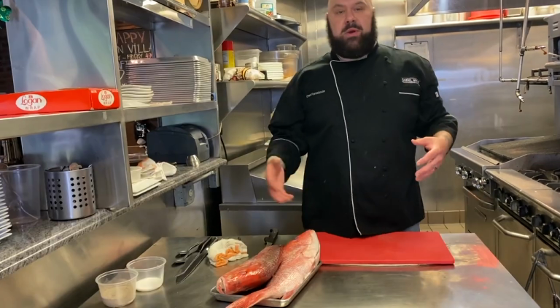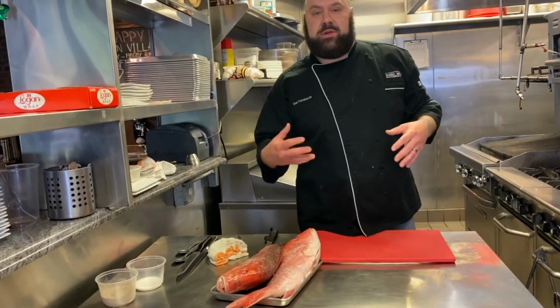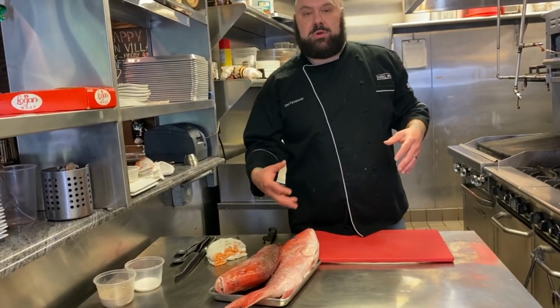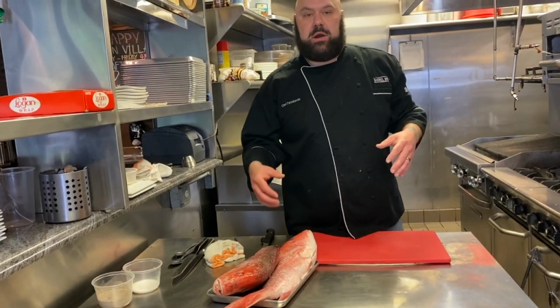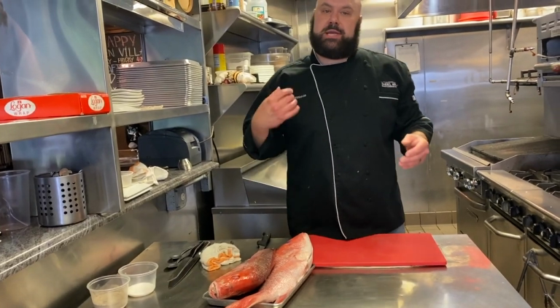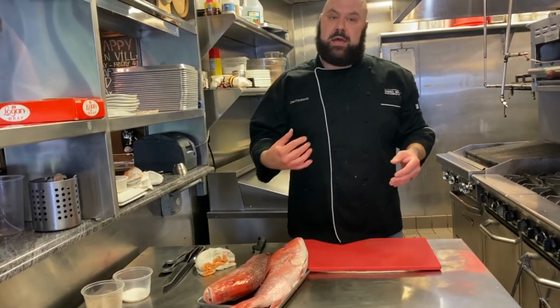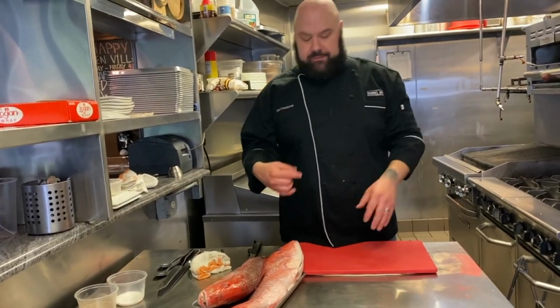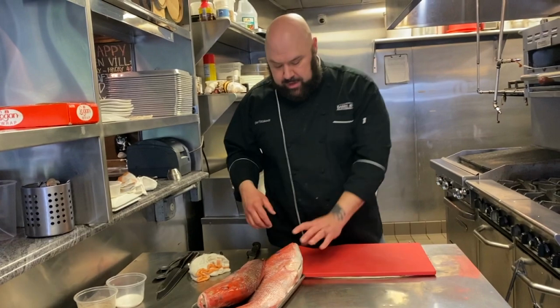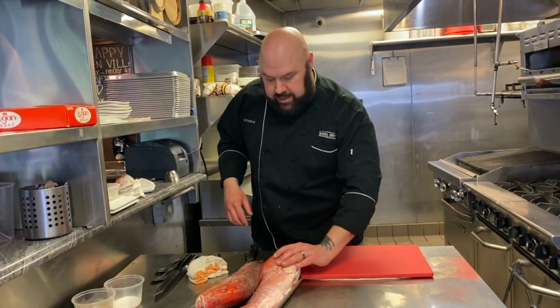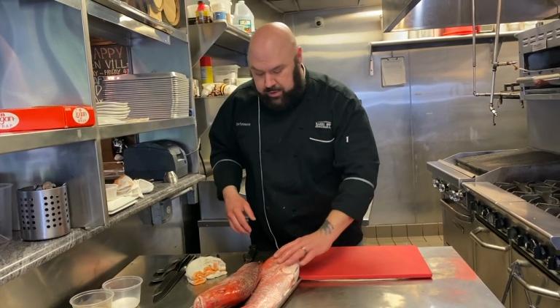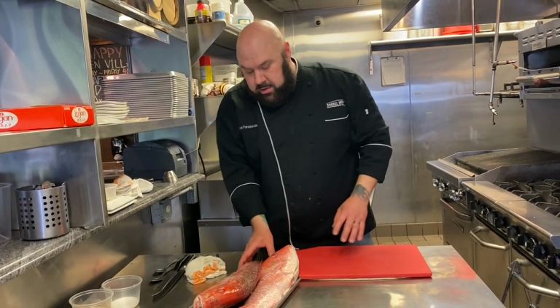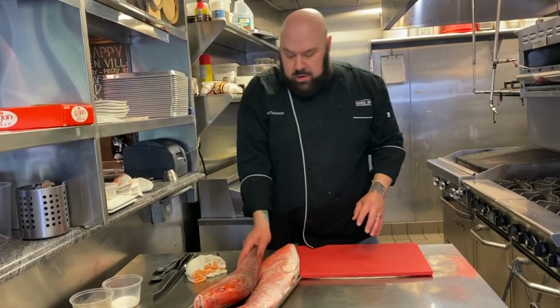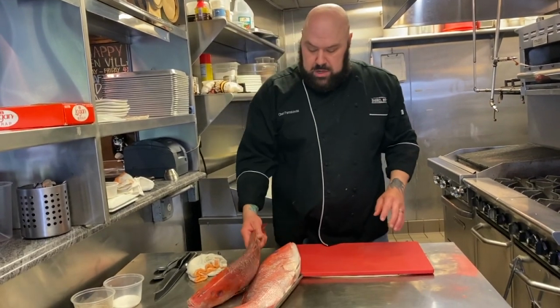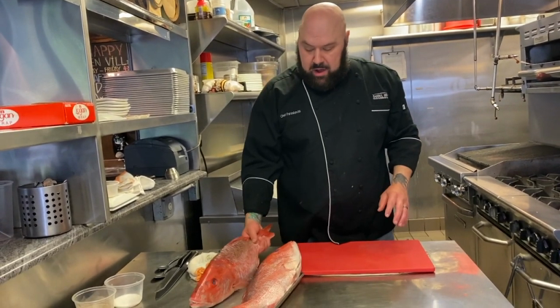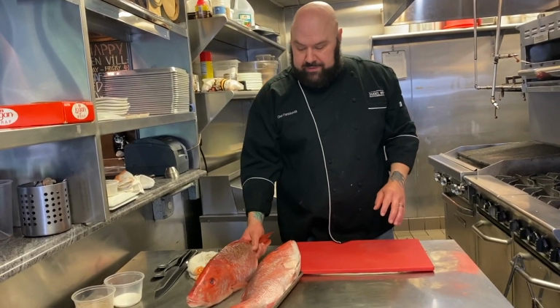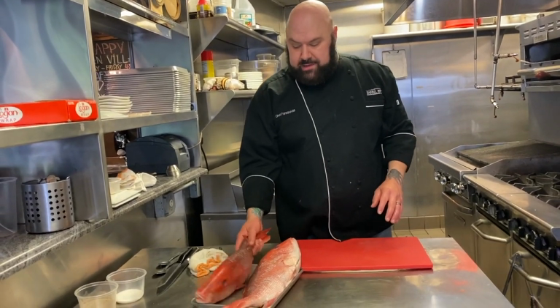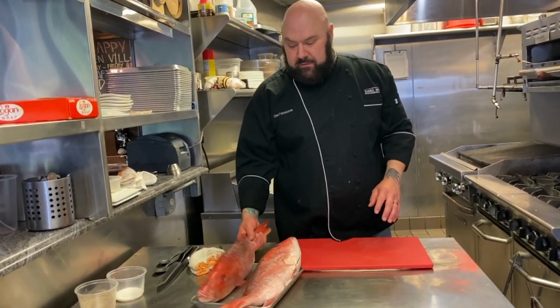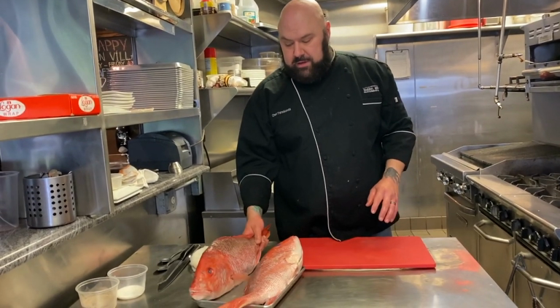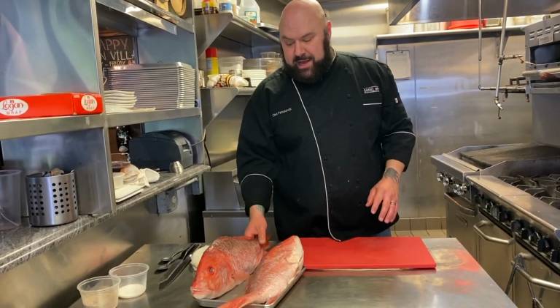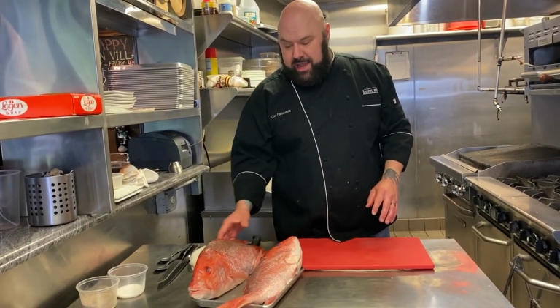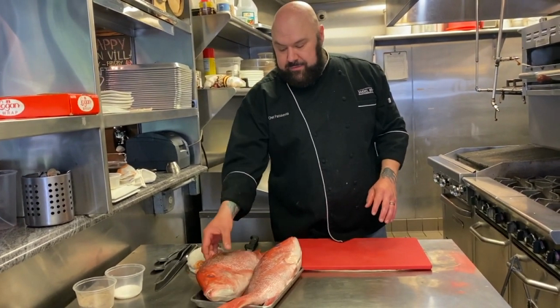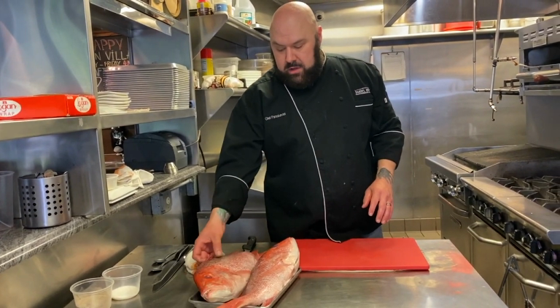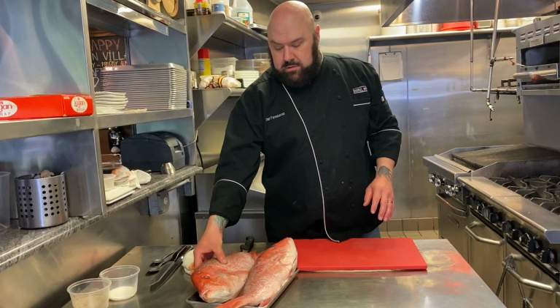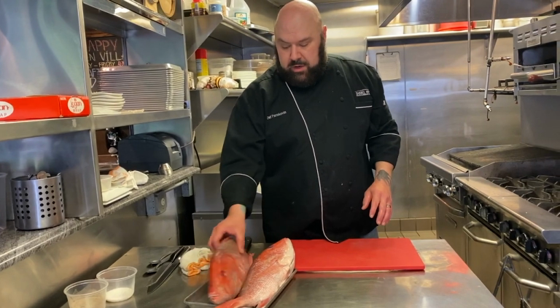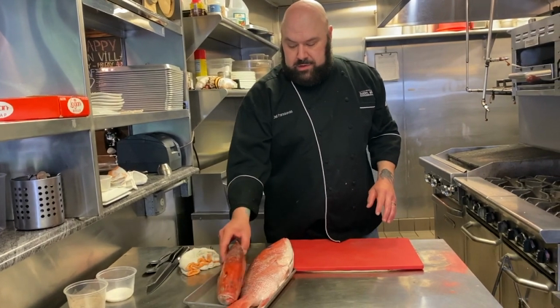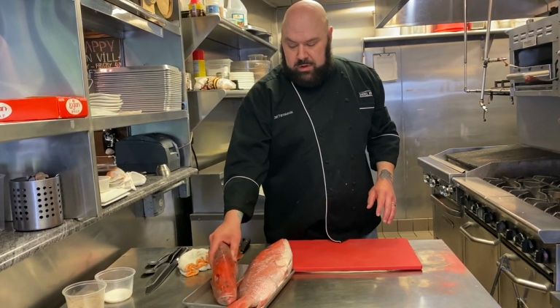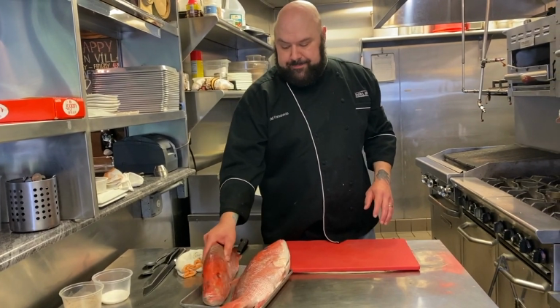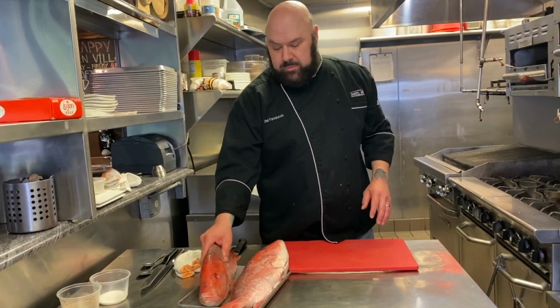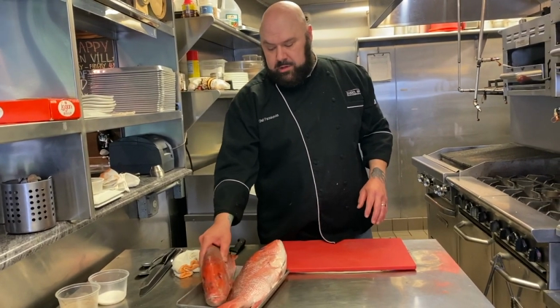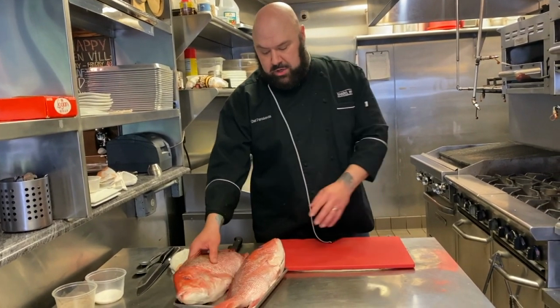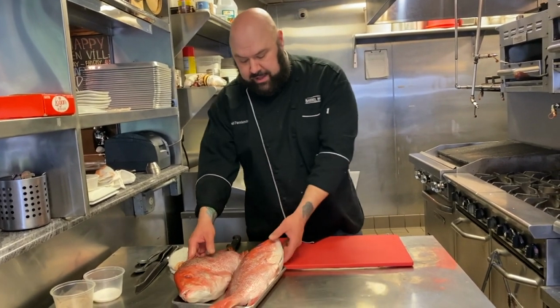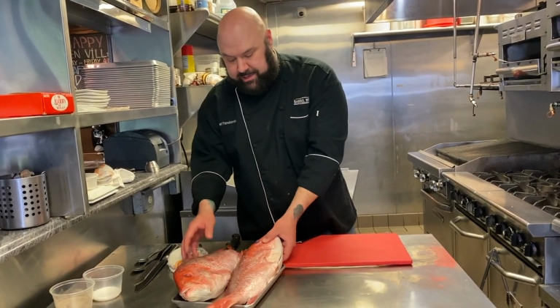I went ahead and rinsed these with cold water just to get the scales off of them. I'm going to show you how to fillet this guy.